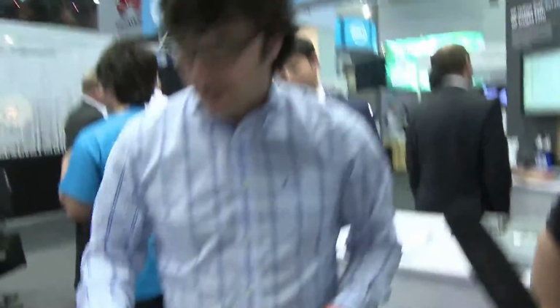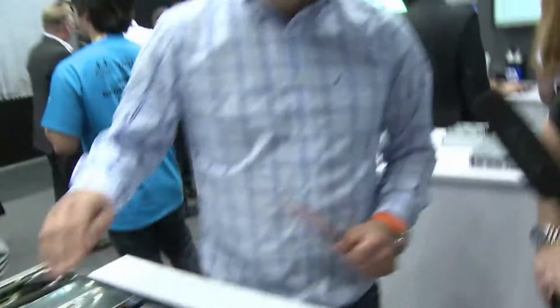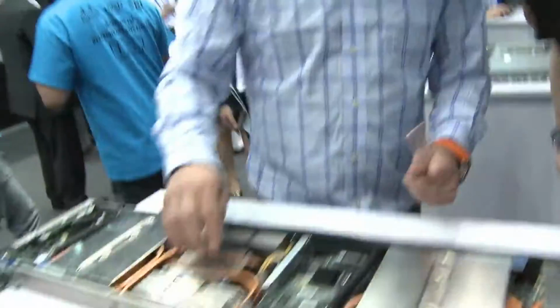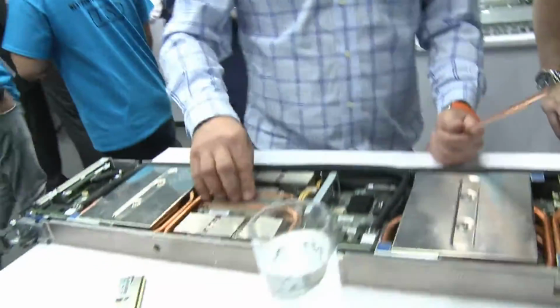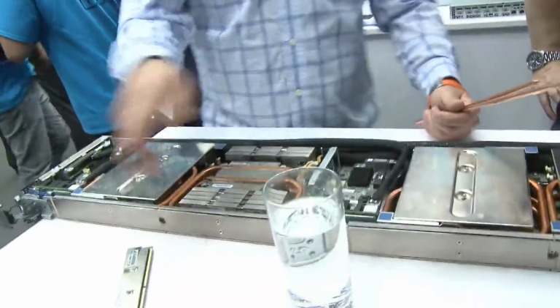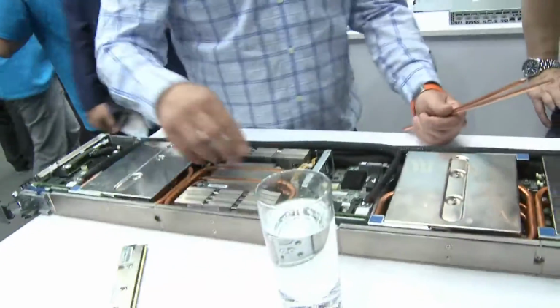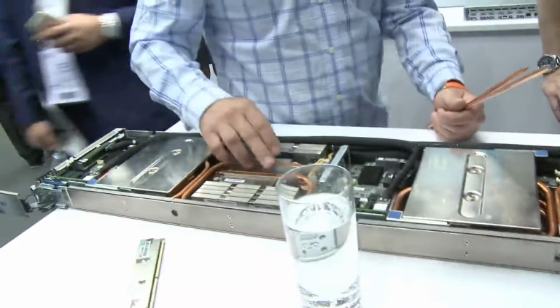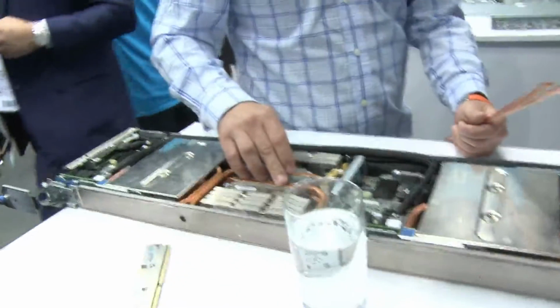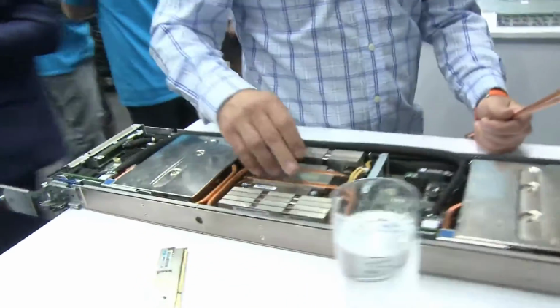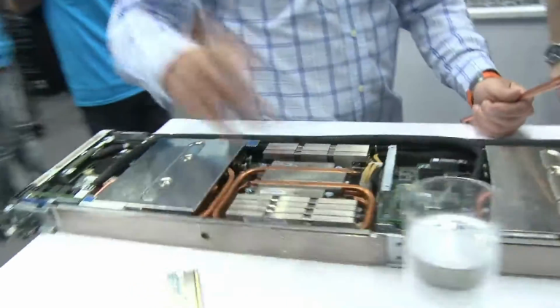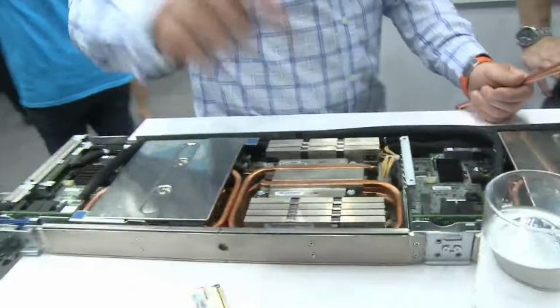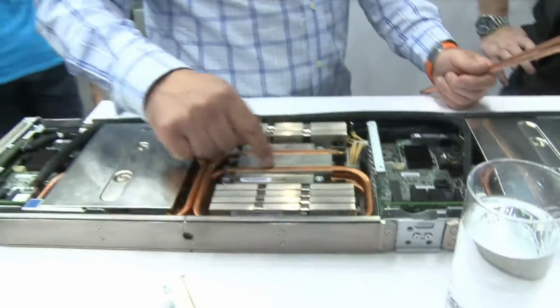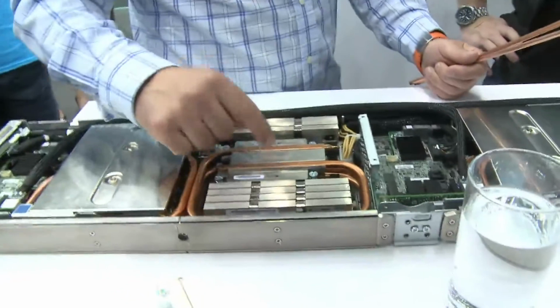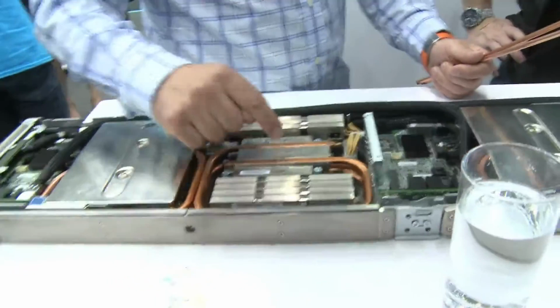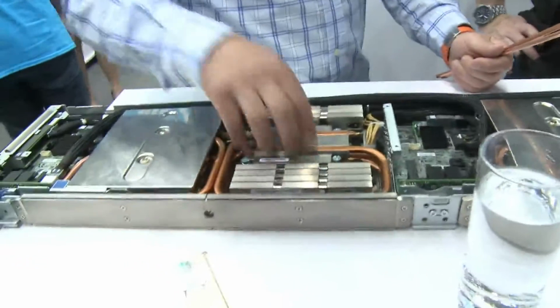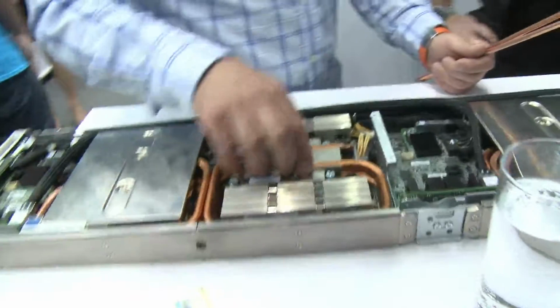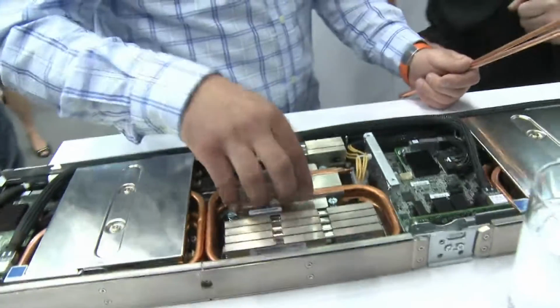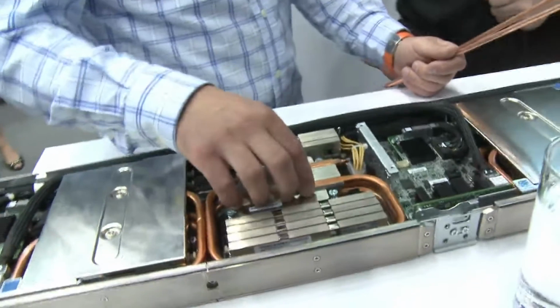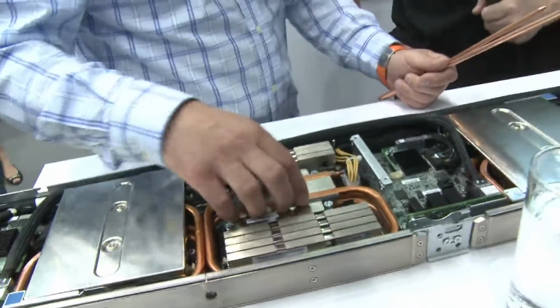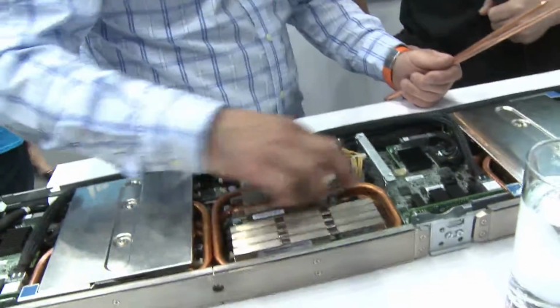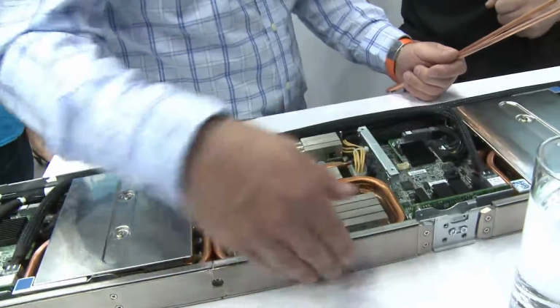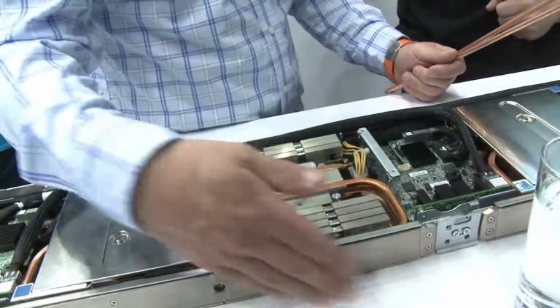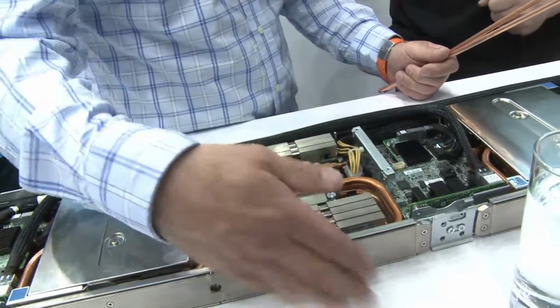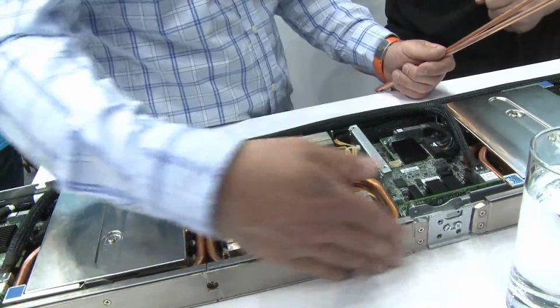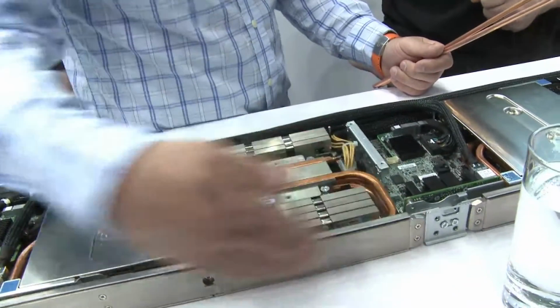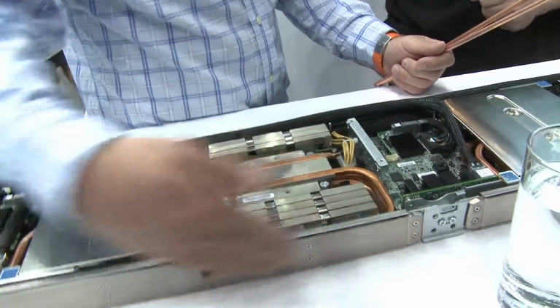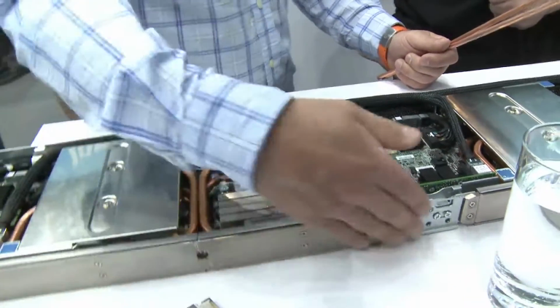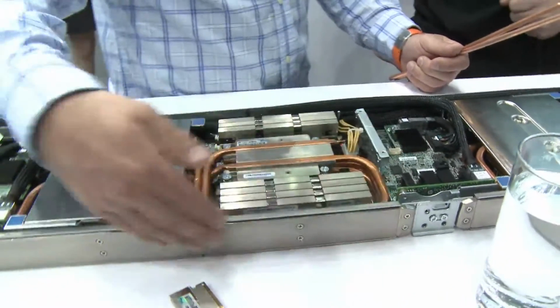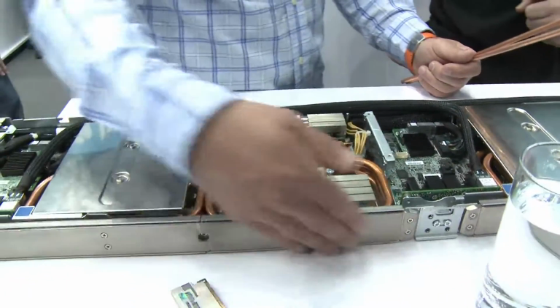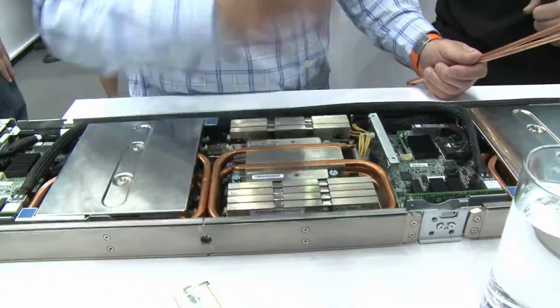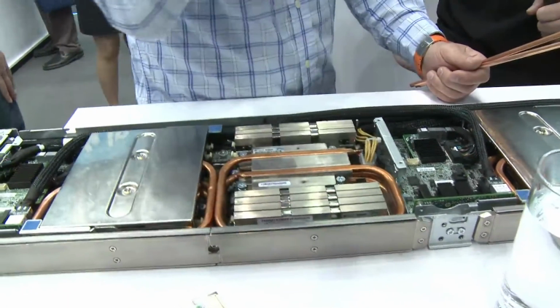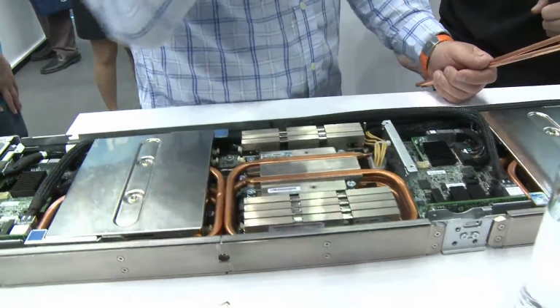The heat pipe, as we showed on the tray earlier in the rack, basically collects the heat on the processor side and moves that over to the dry disconnect portion.